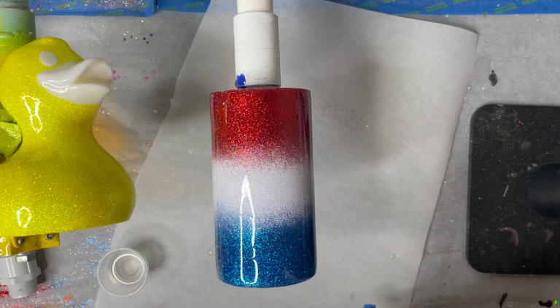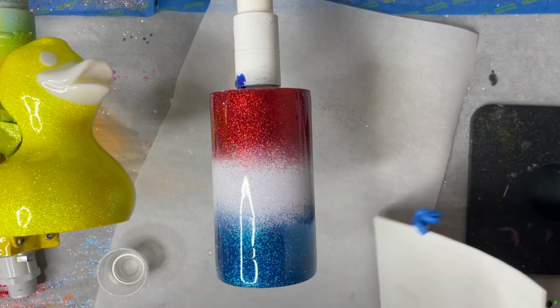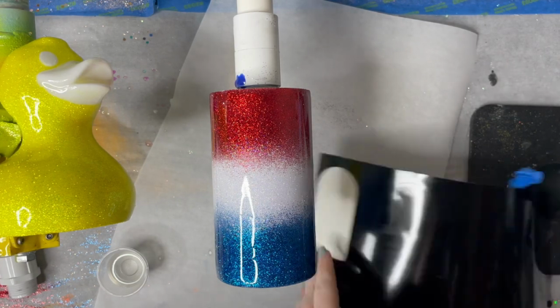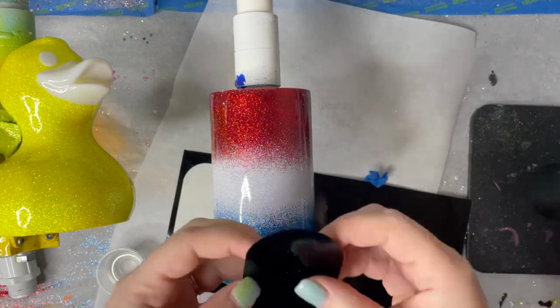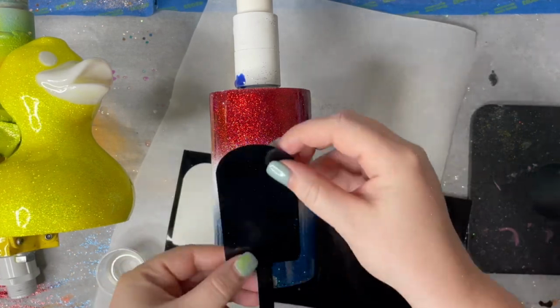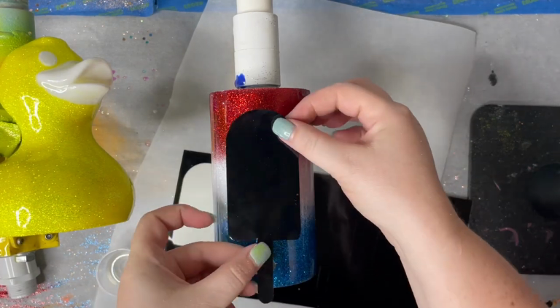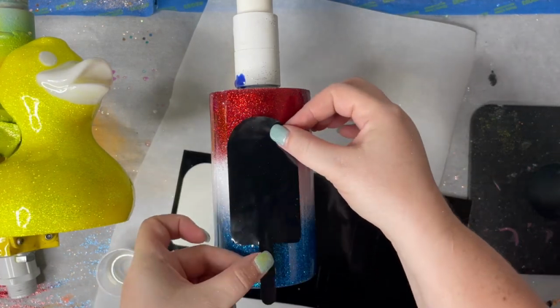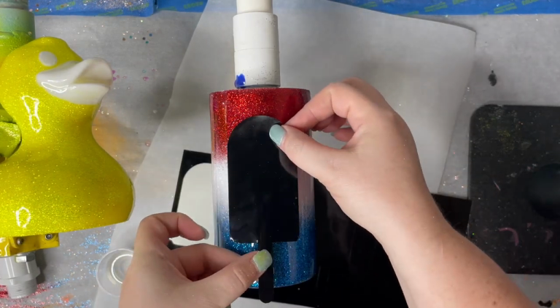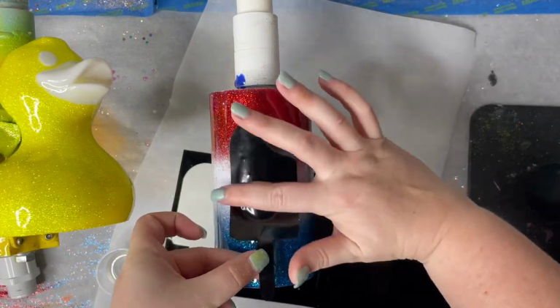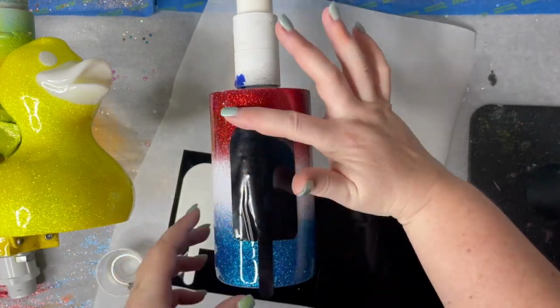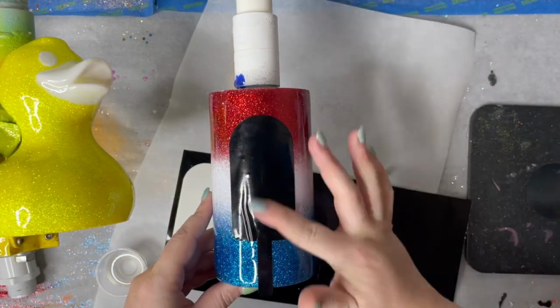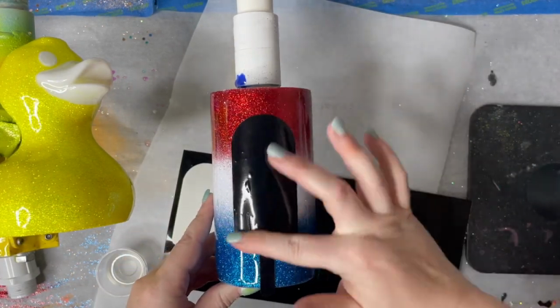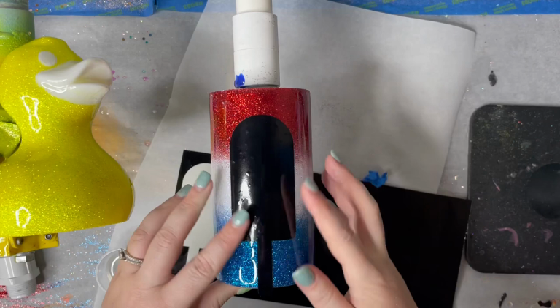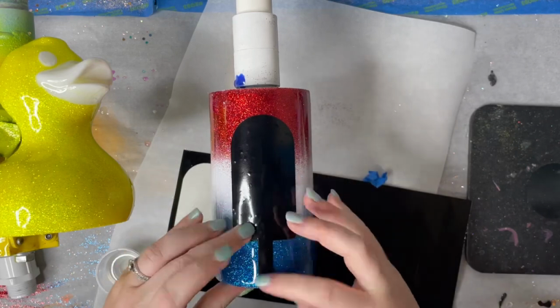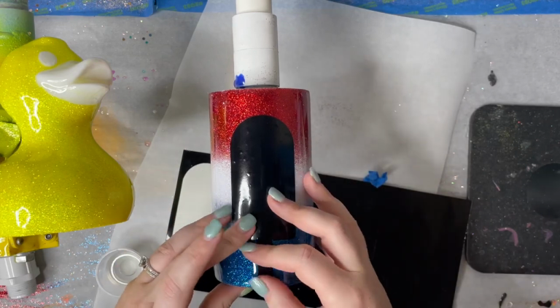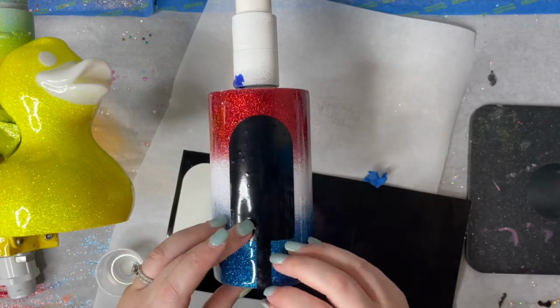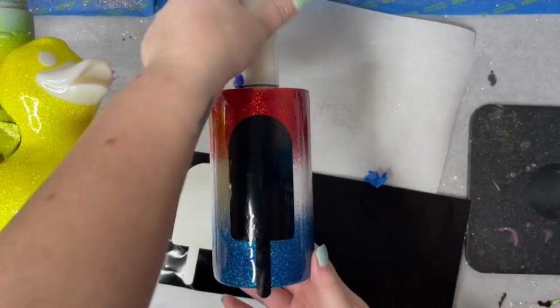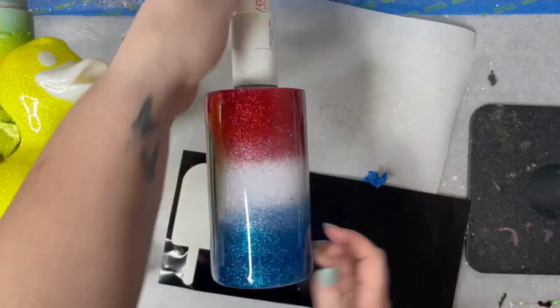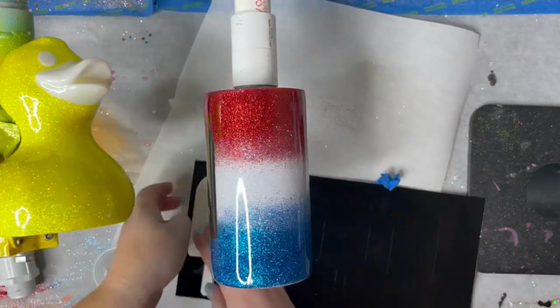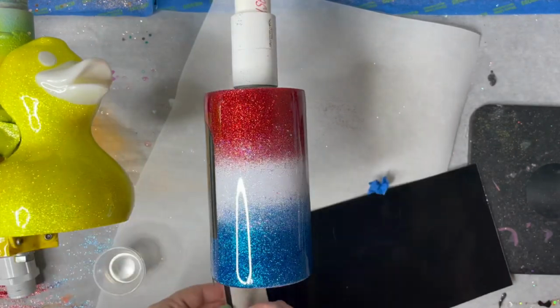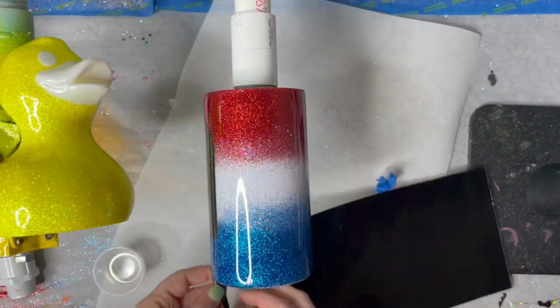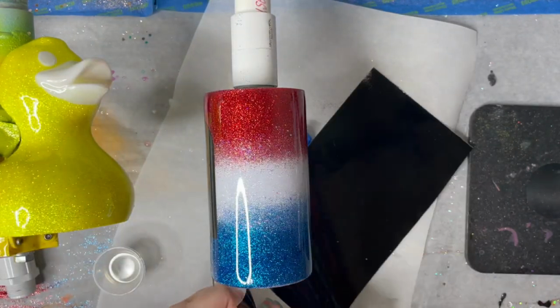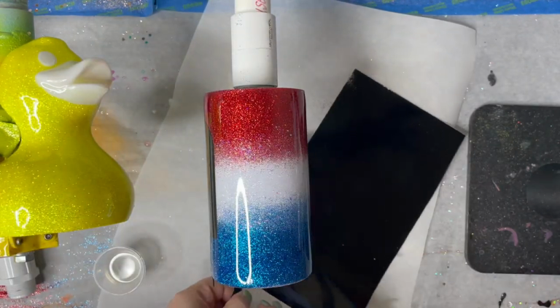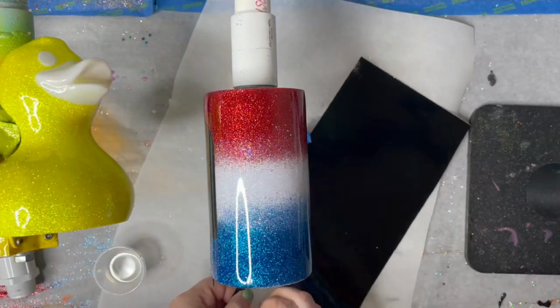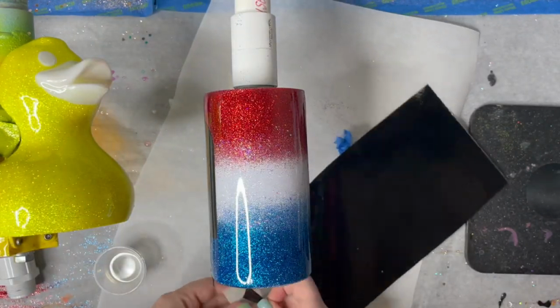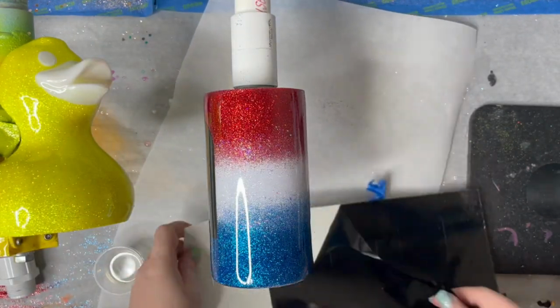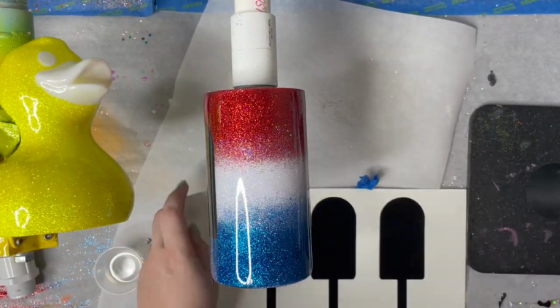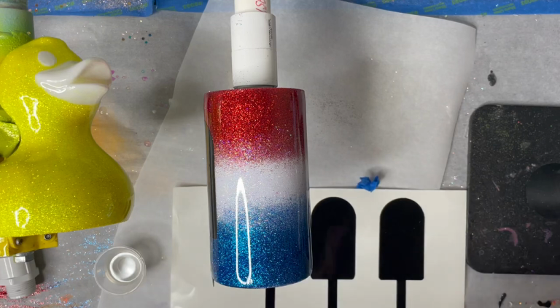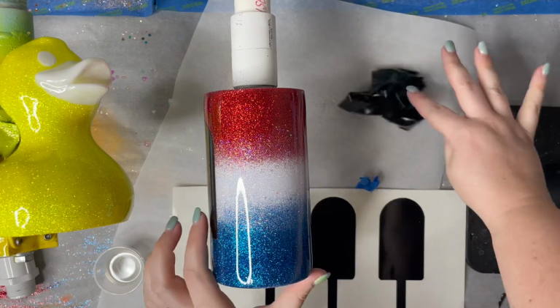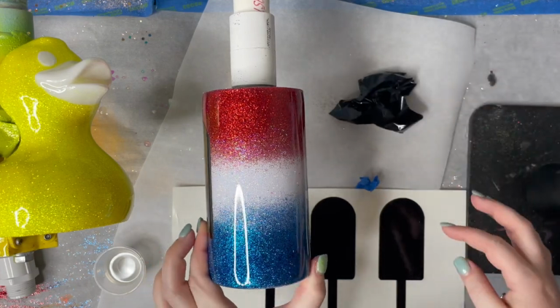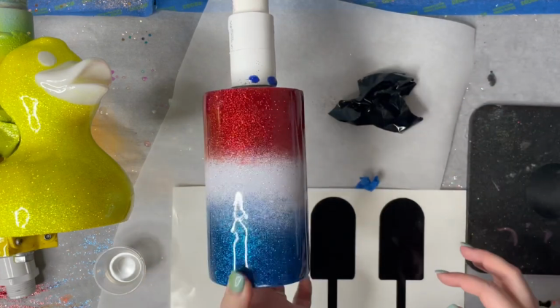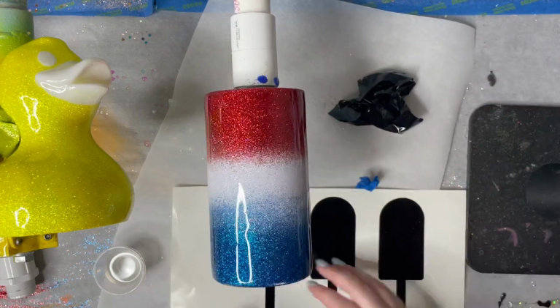And then once that layer is dry, we're going to add on our decals. I'm using a couple of popsicle decals to finish this one.